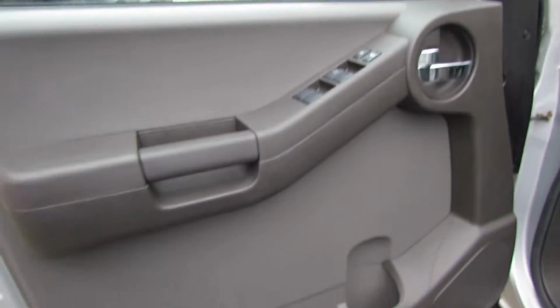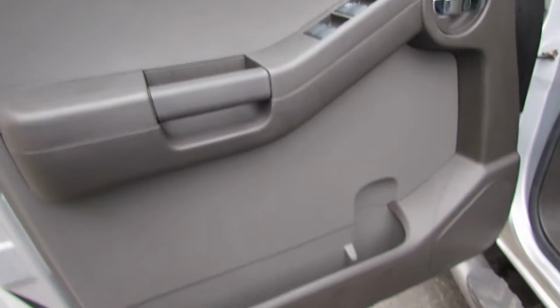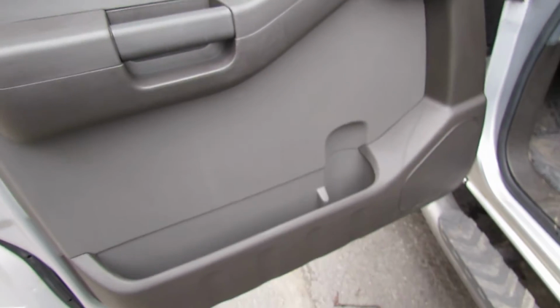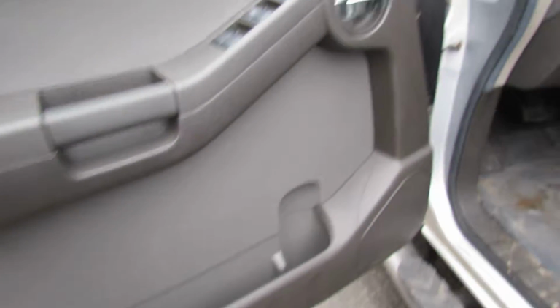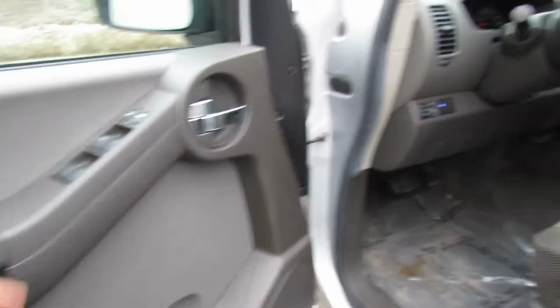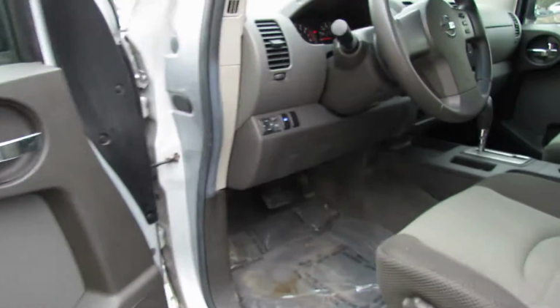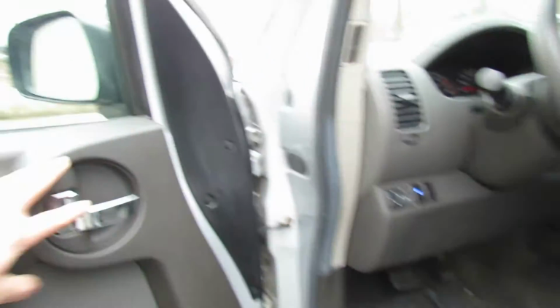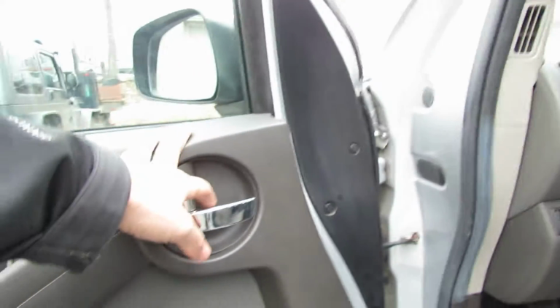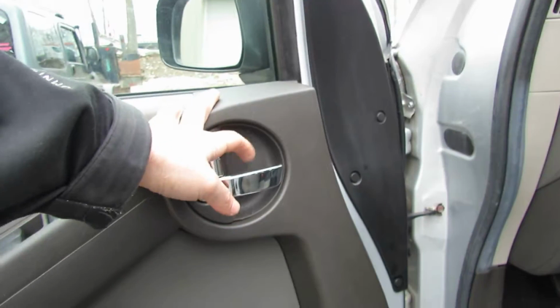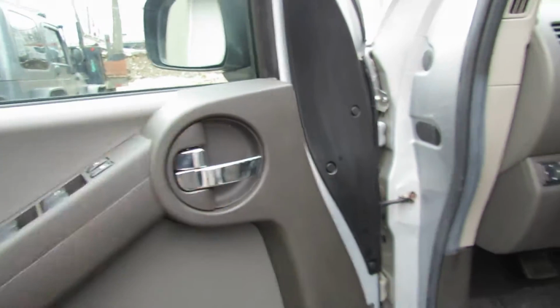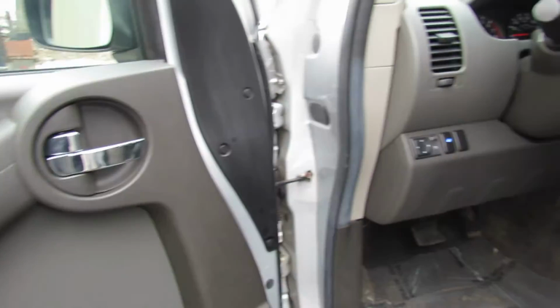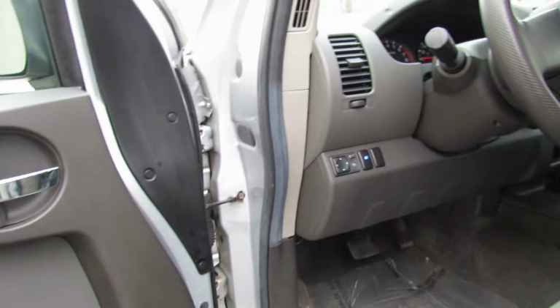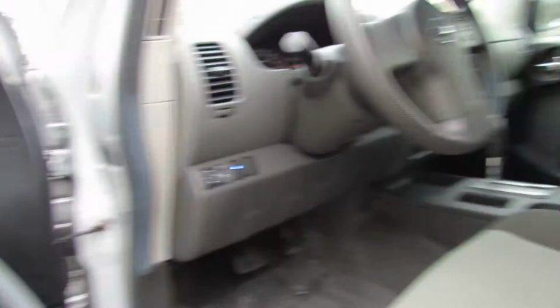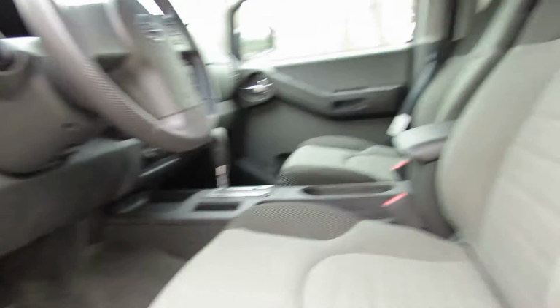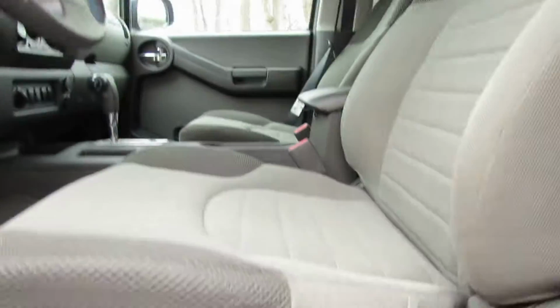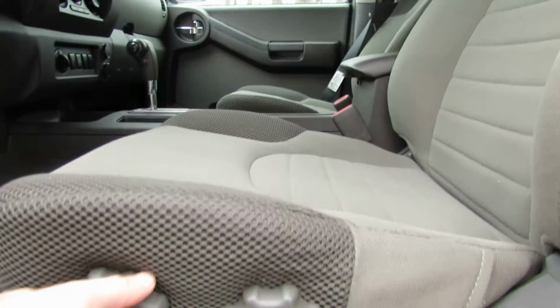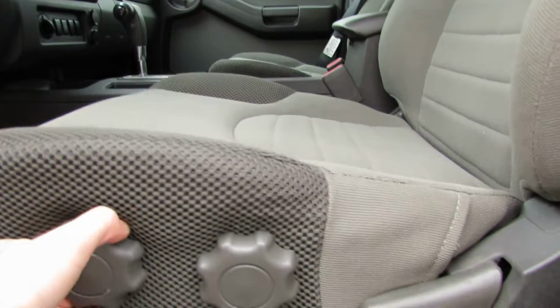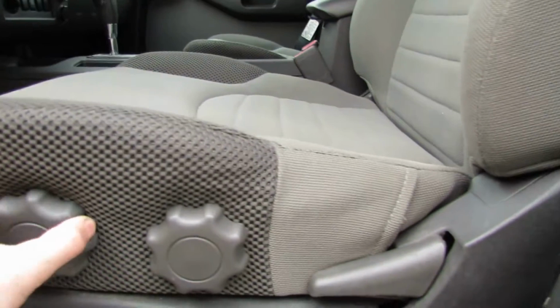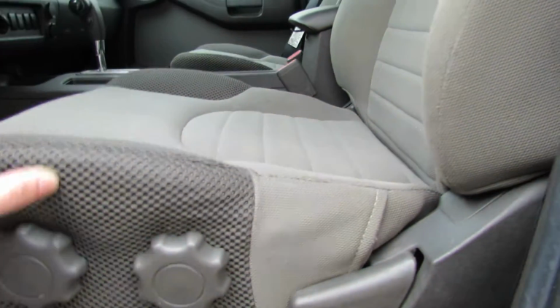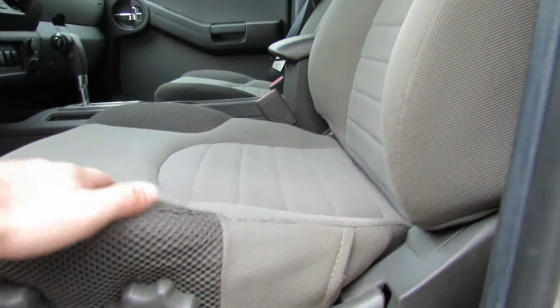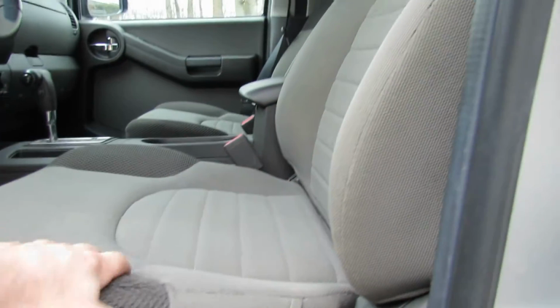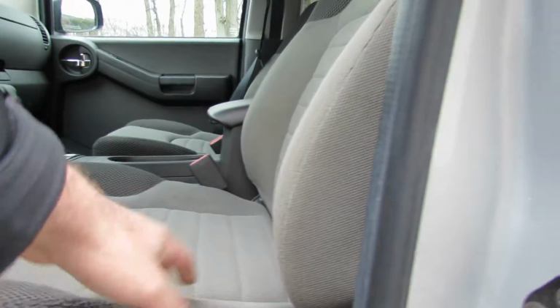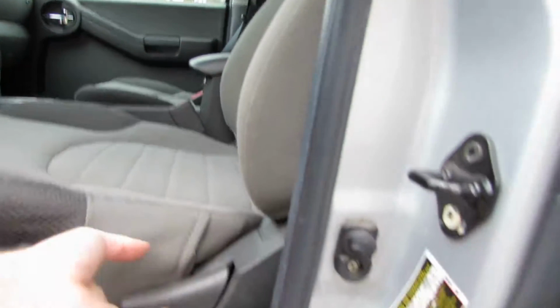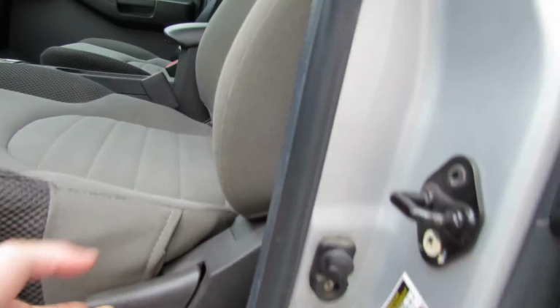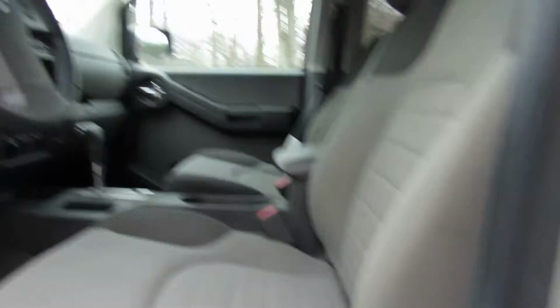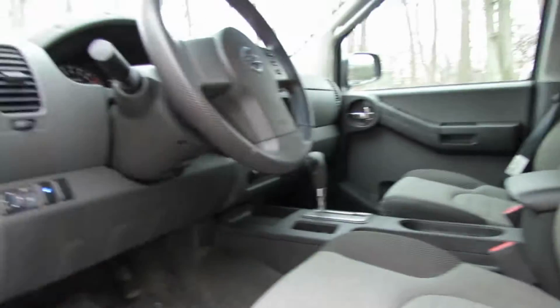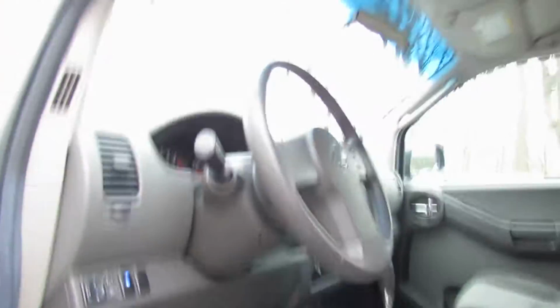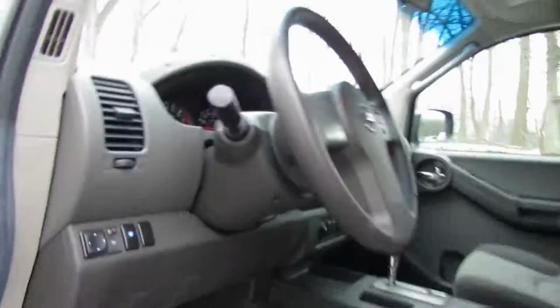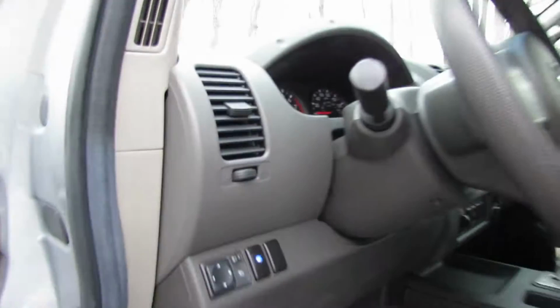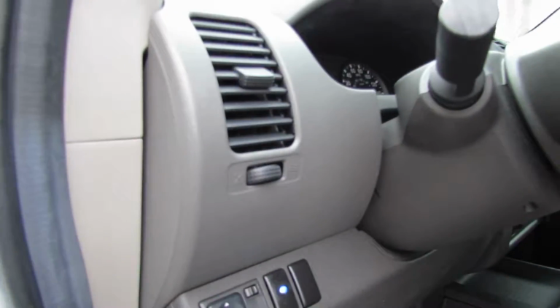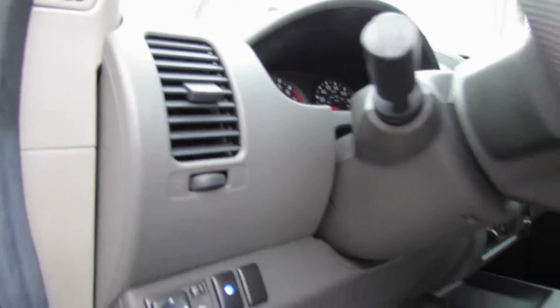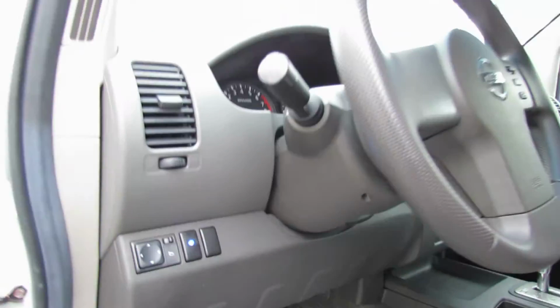Here's the driver door card — some nice chrome pieces. You can control the seat lights with that. And your power mirrors — those are nice.